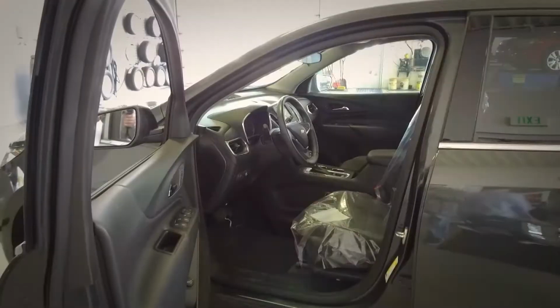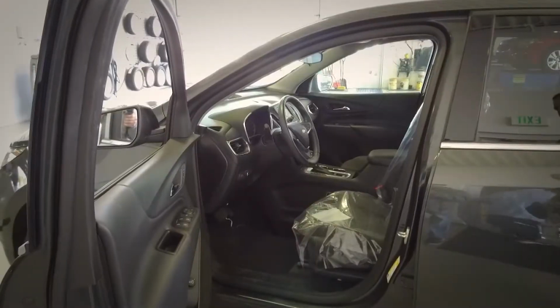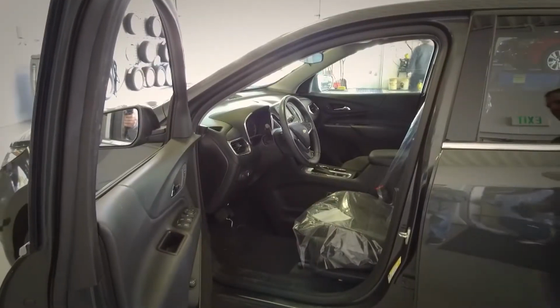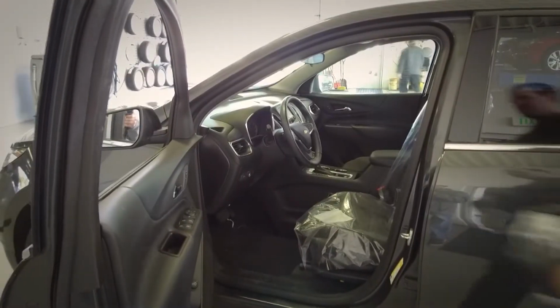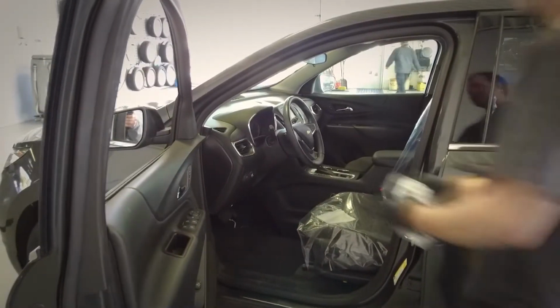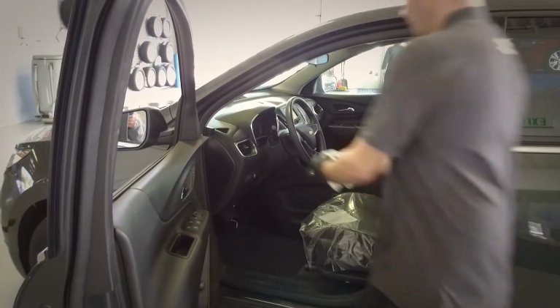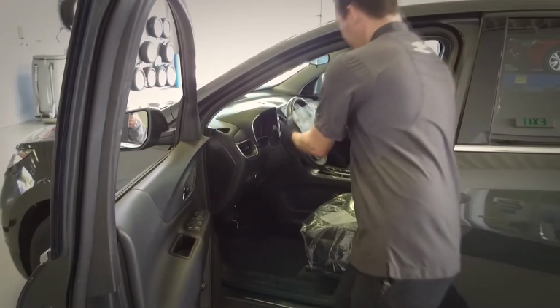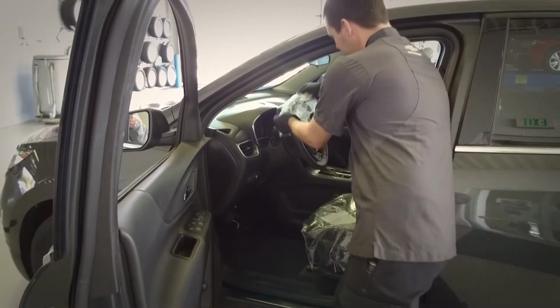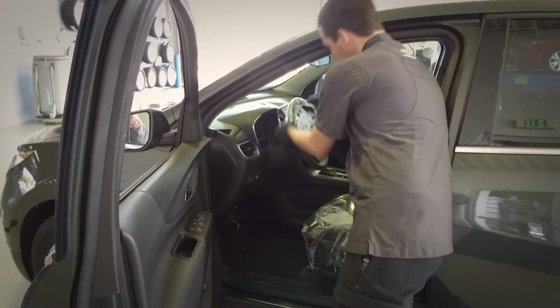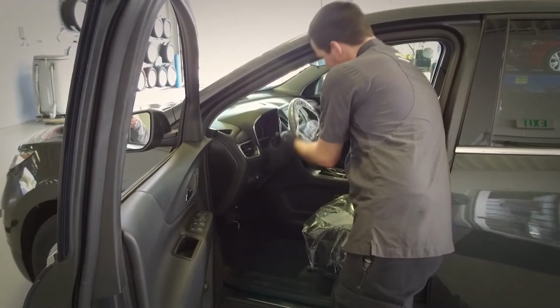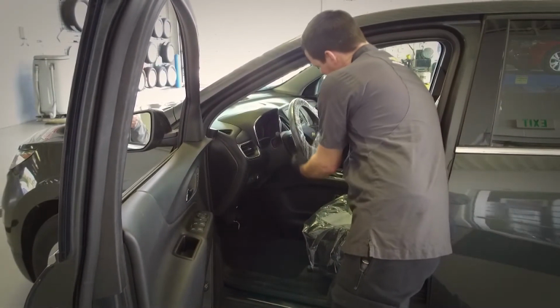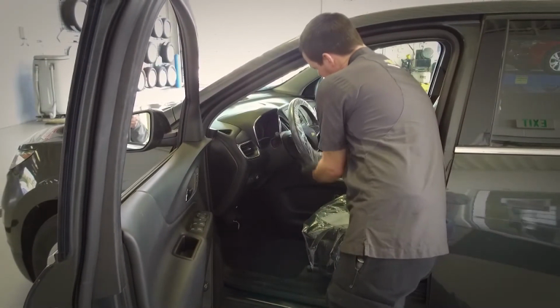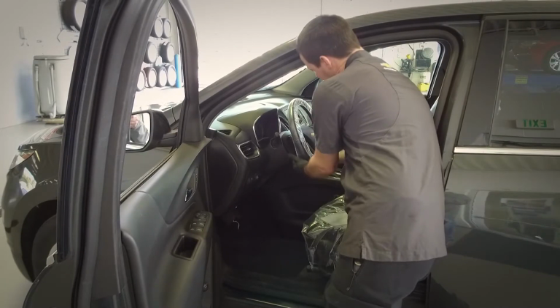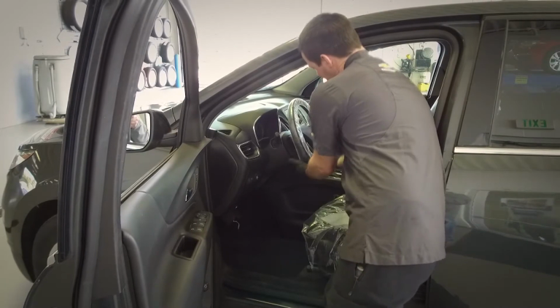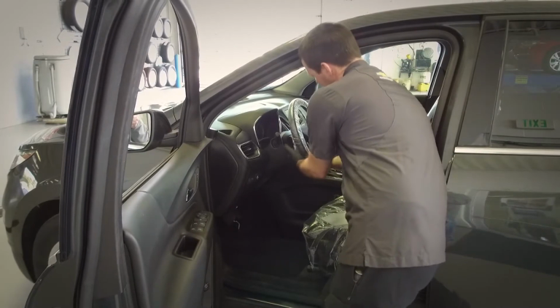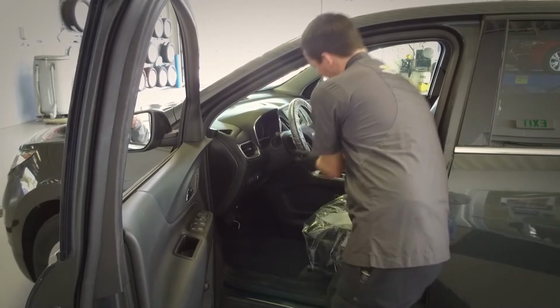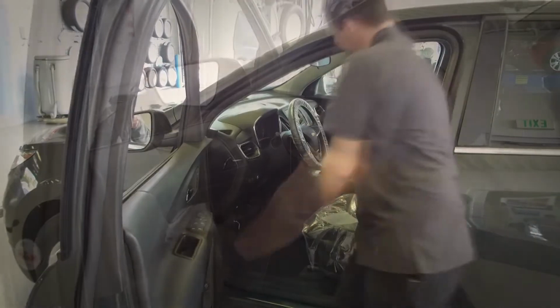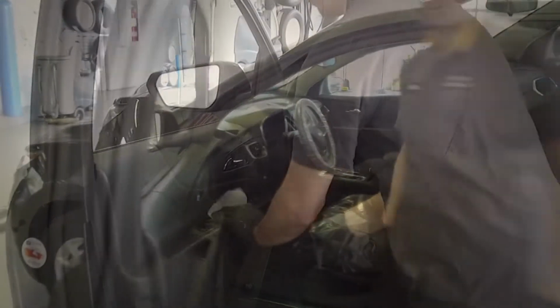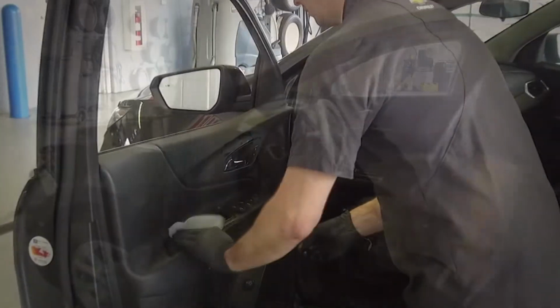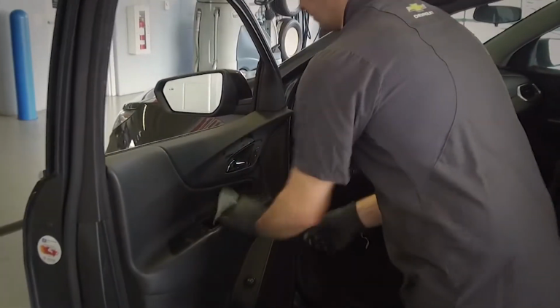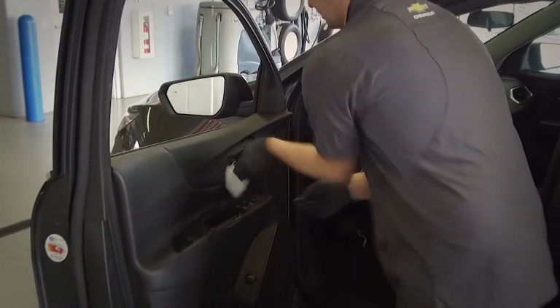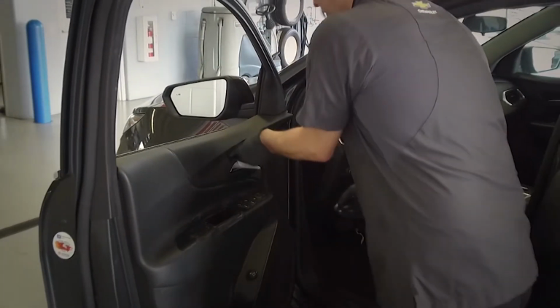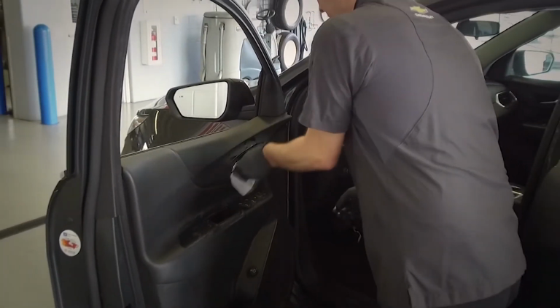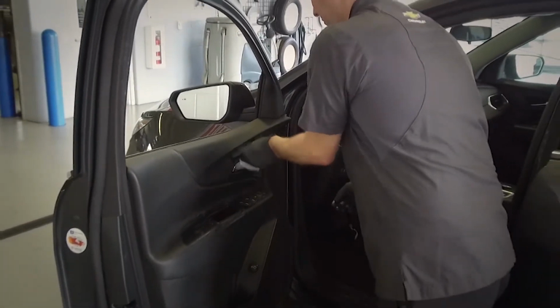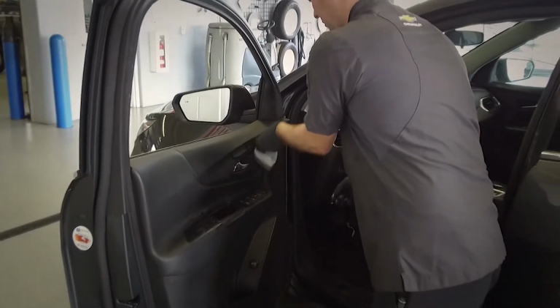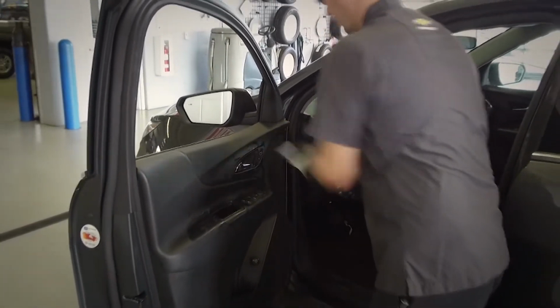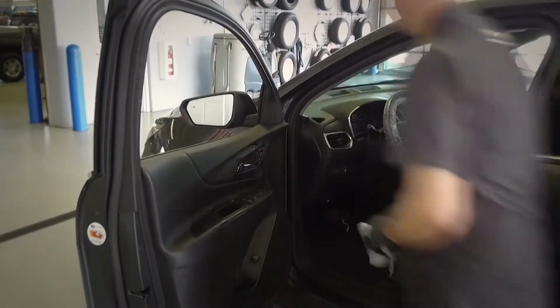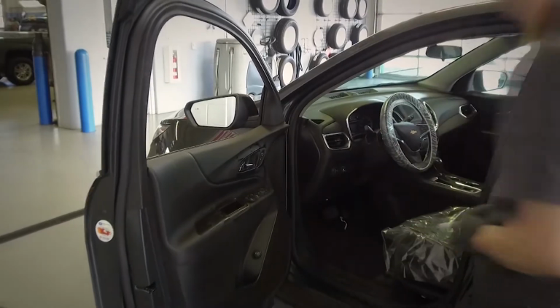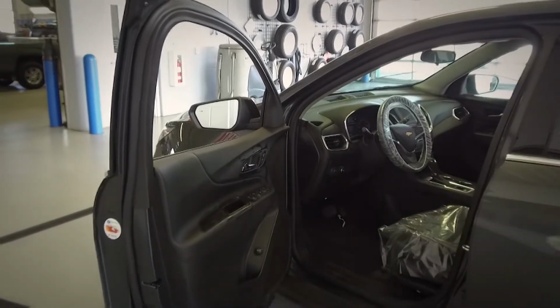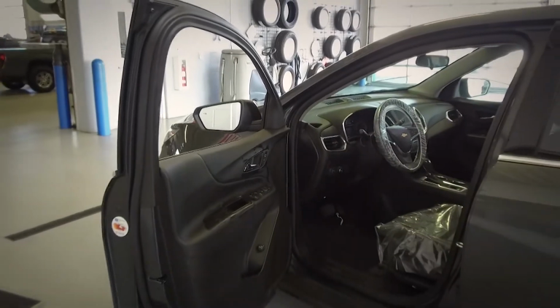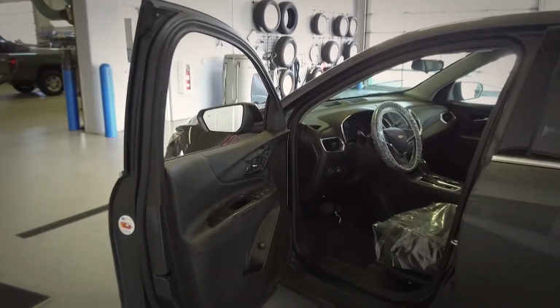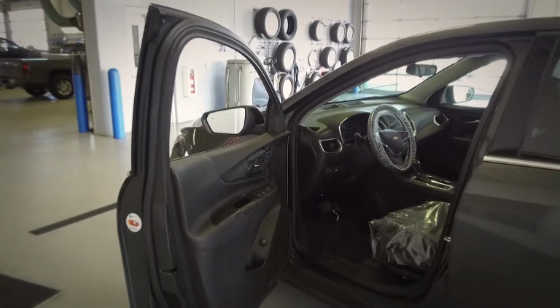Rest assured, all service technicians will be wearing gloves and installing protective covers on the steering wheel and driver's seat. Once your vehicle is finished, all touch points will be wiped down and disinfected prior to return.